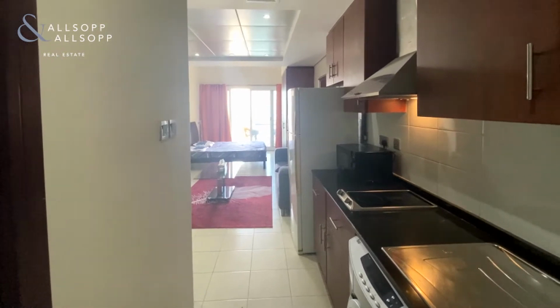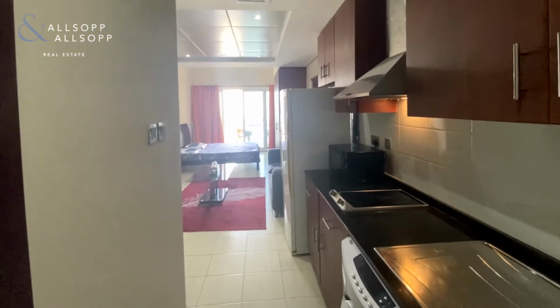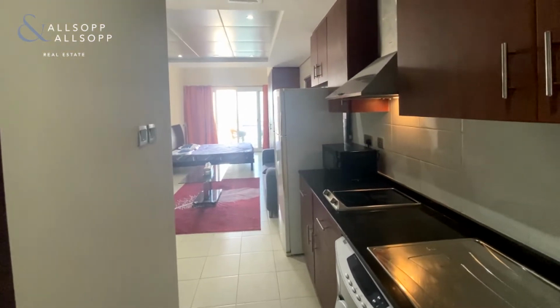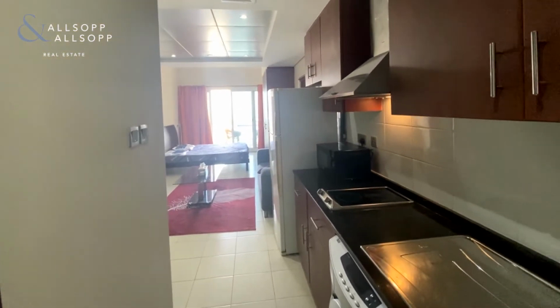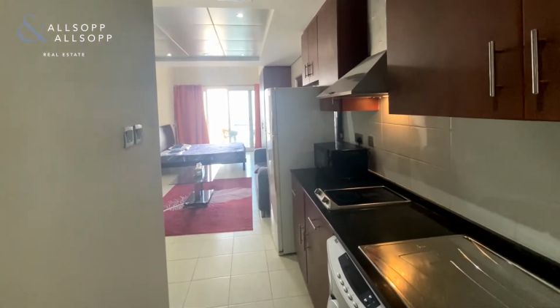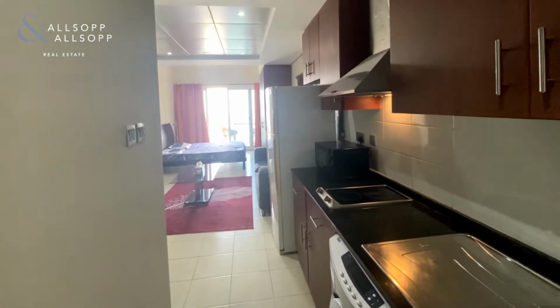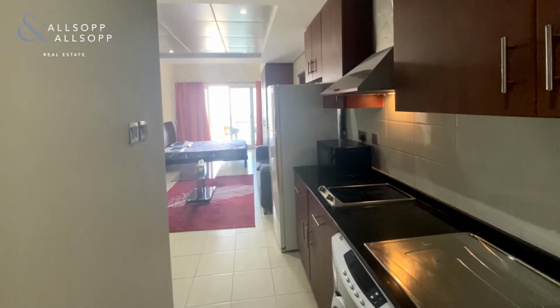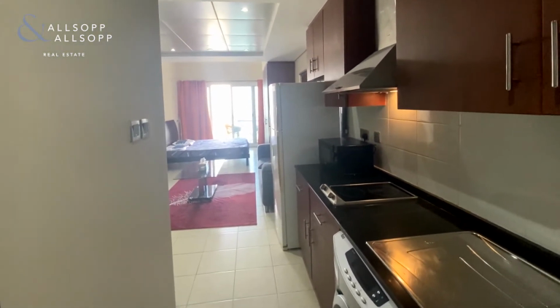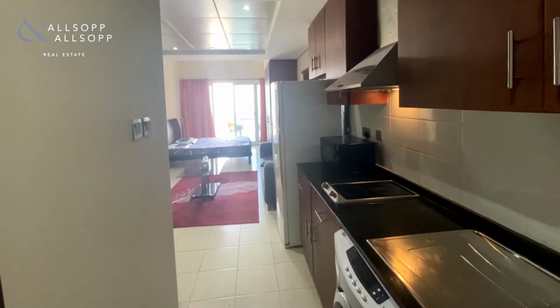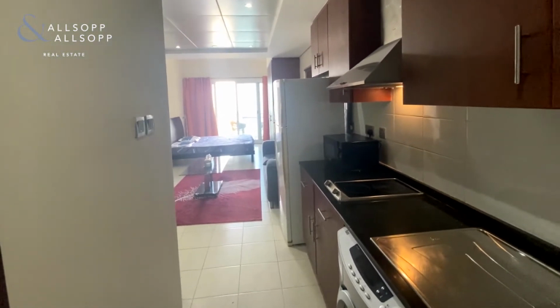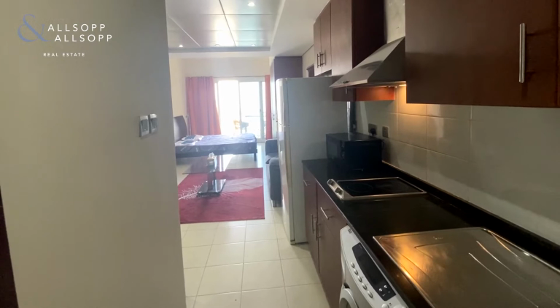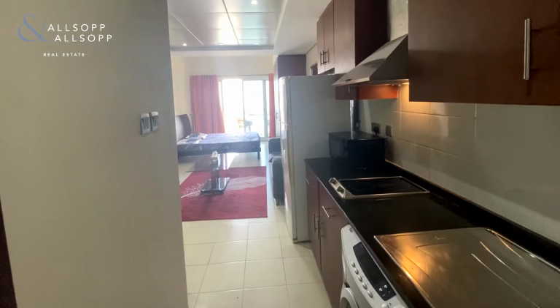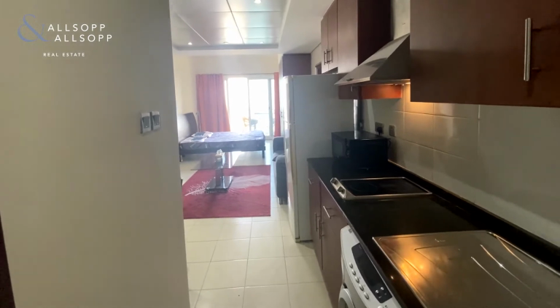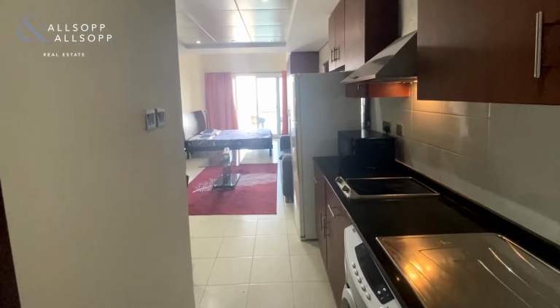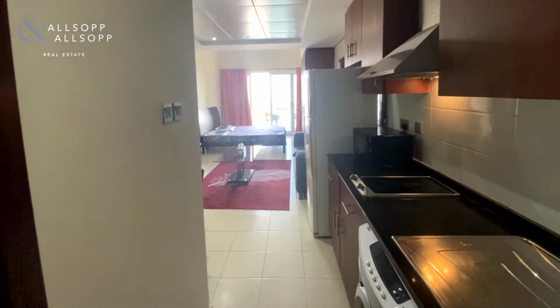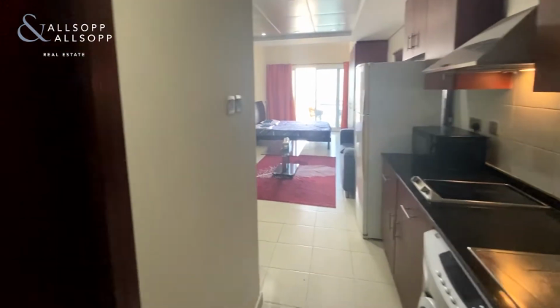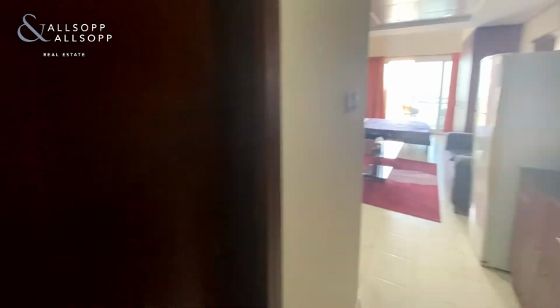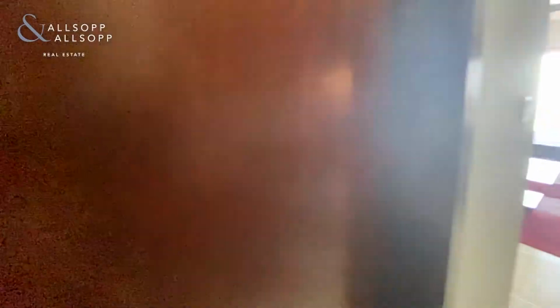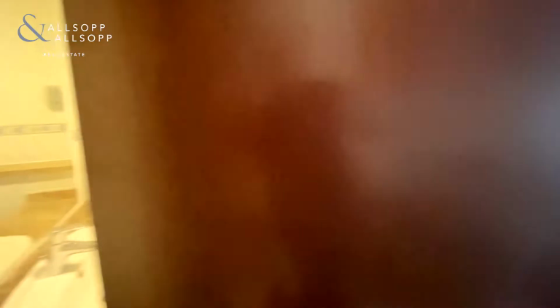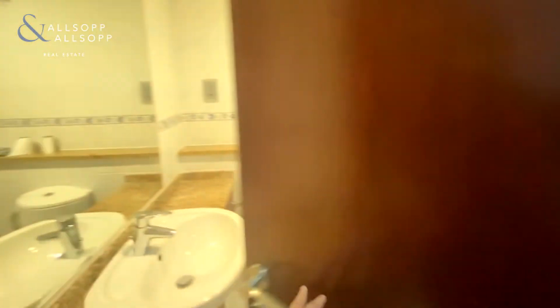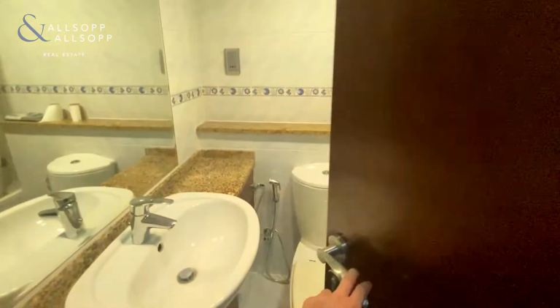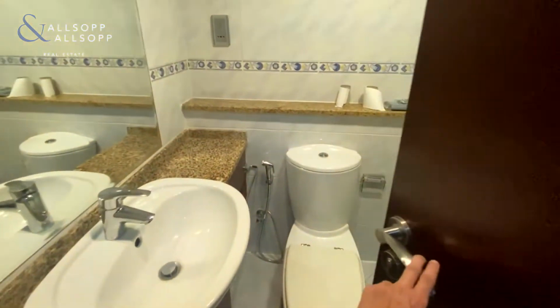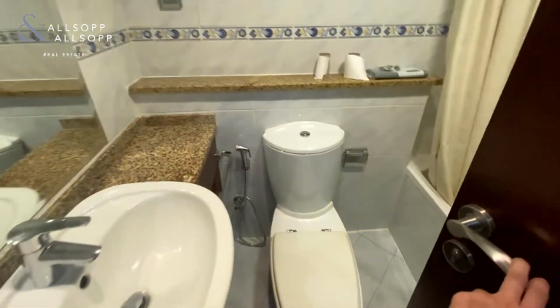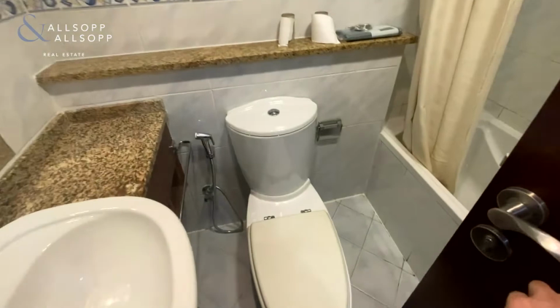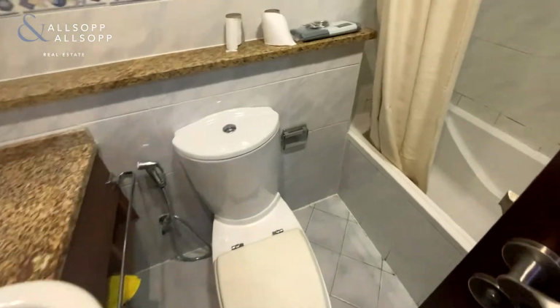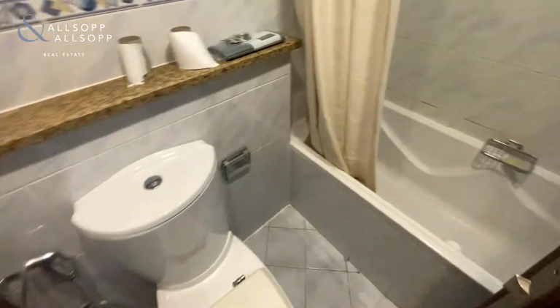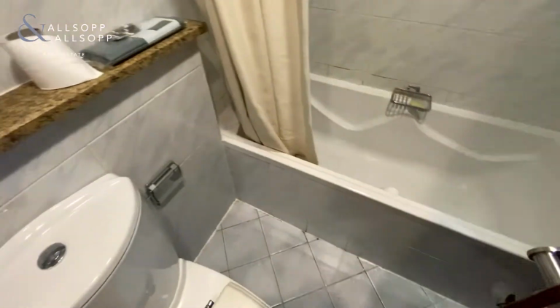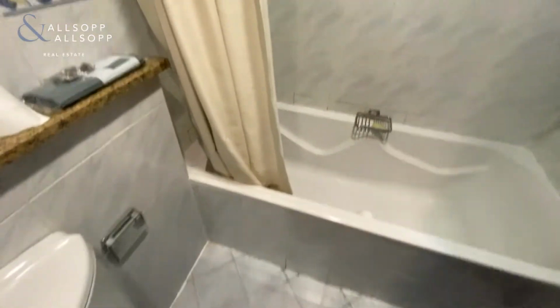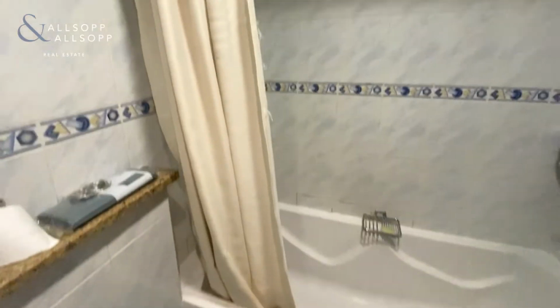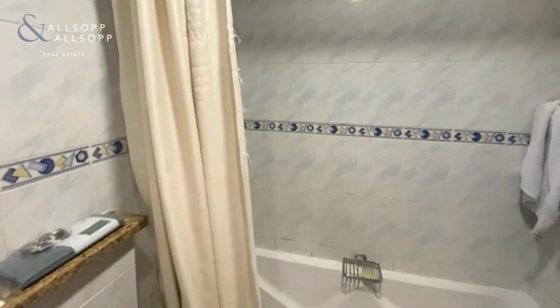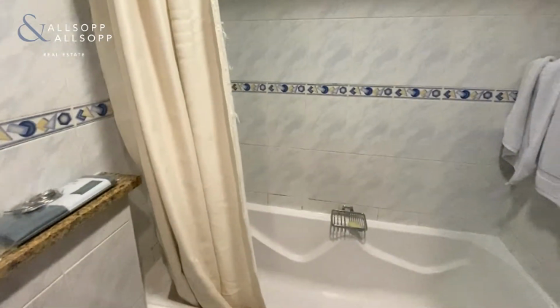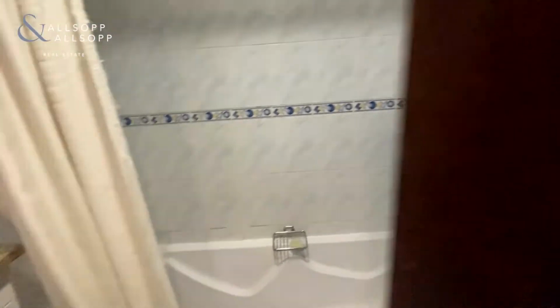Allsop and Allsop are proud to bring to the market this fully furnished studio in Lakeview Cluster B of JLT. As you walk in on your left hand side there is the toilet and bathroom with shower head.